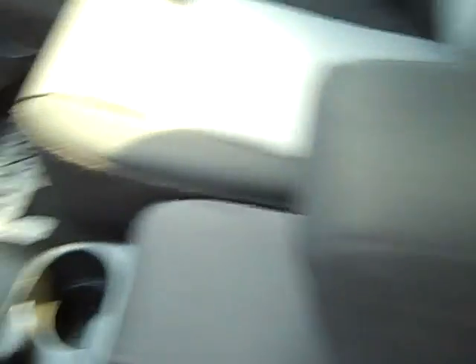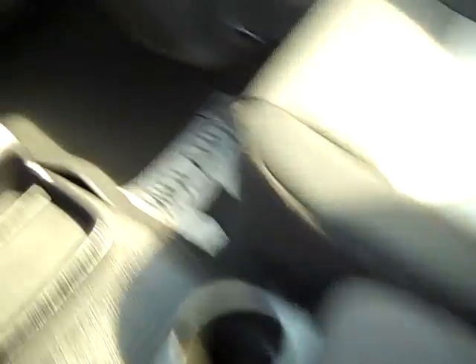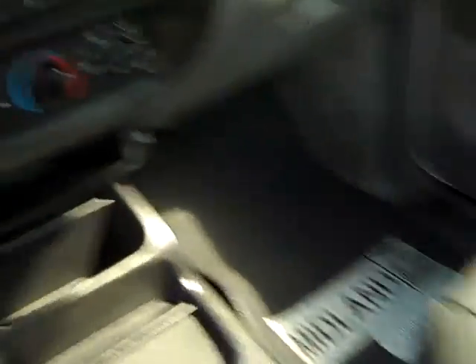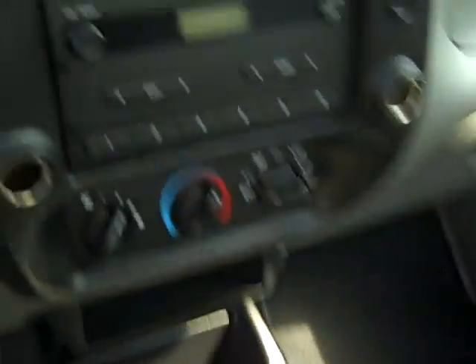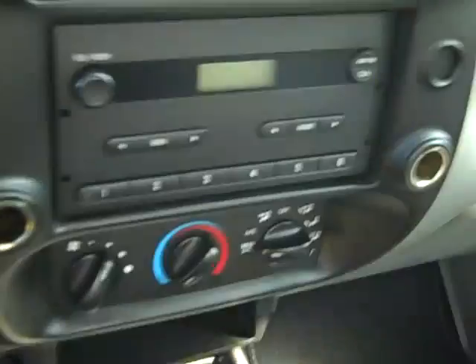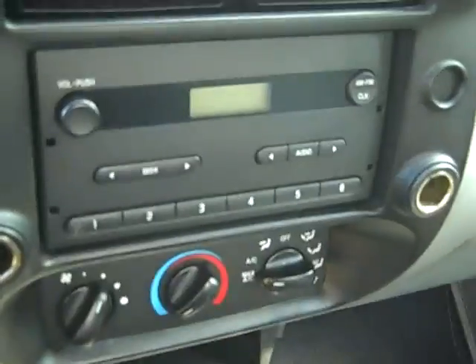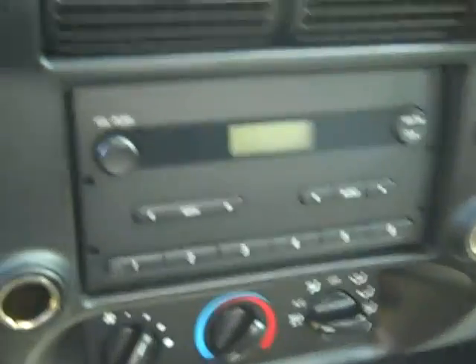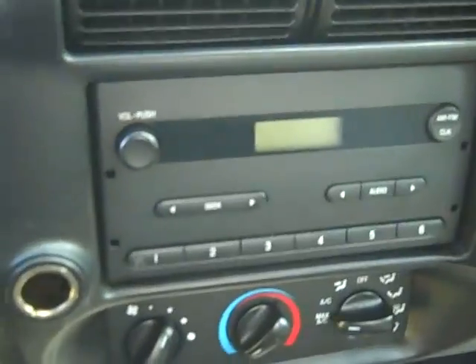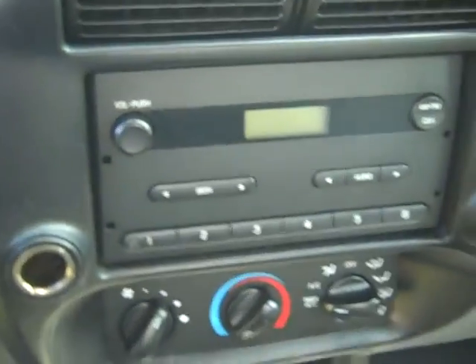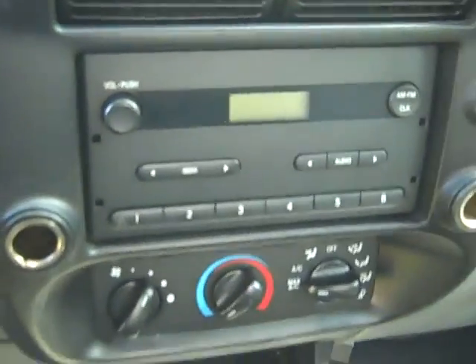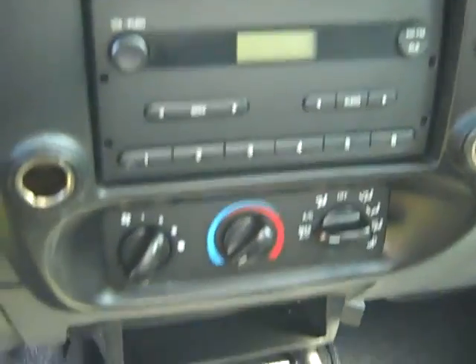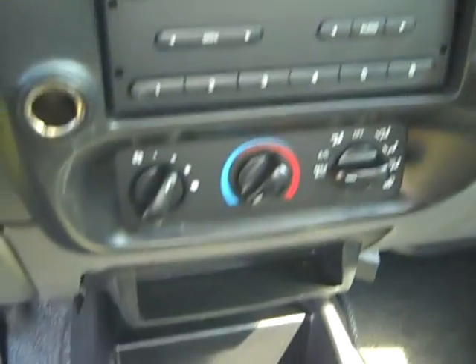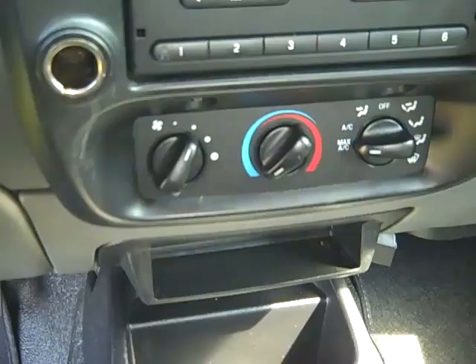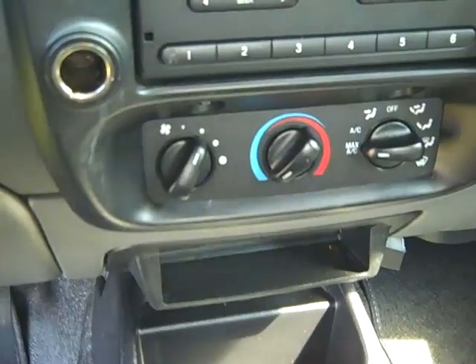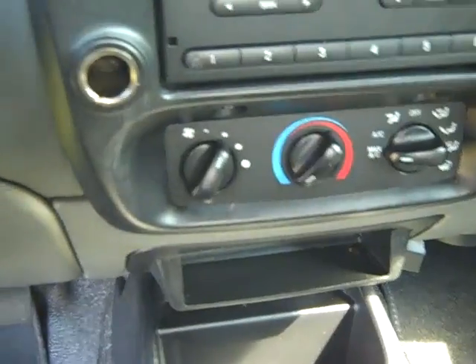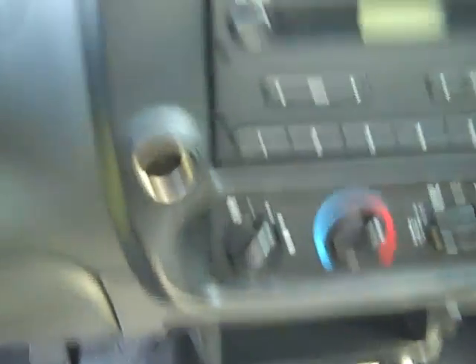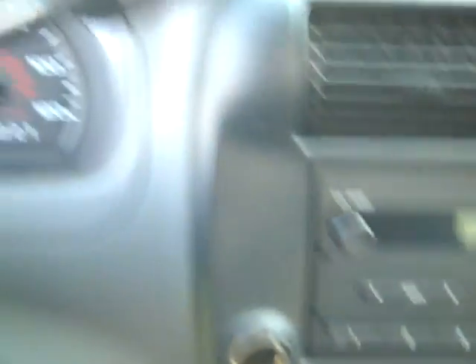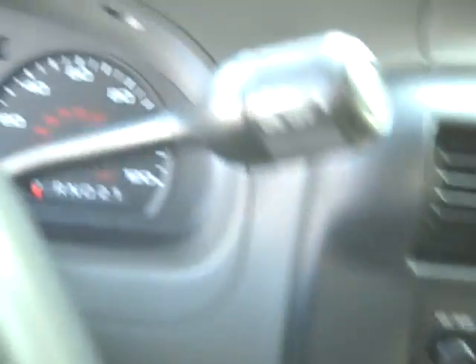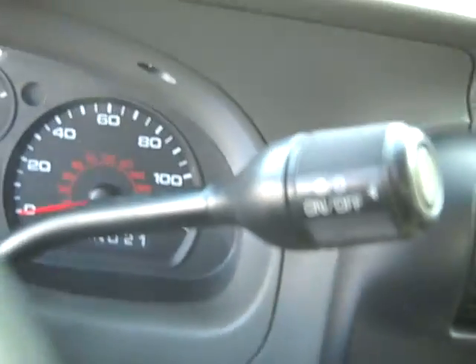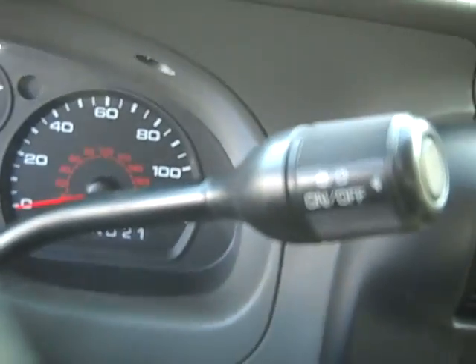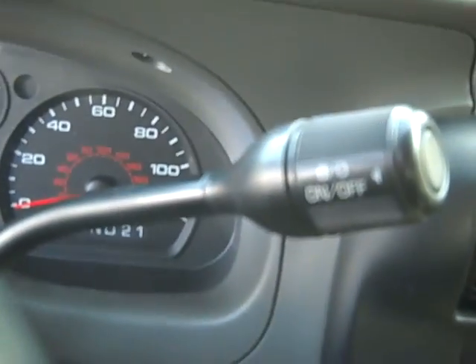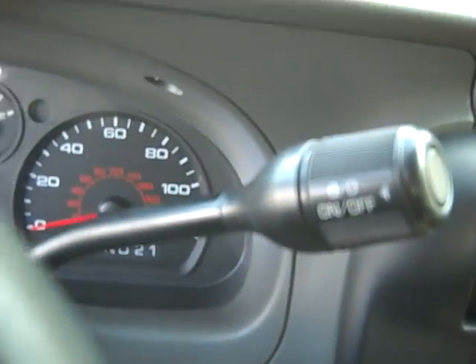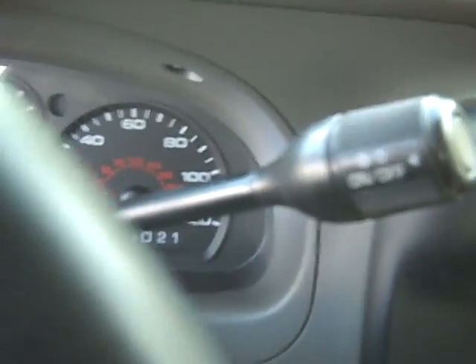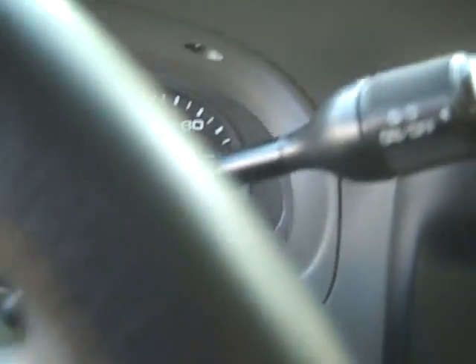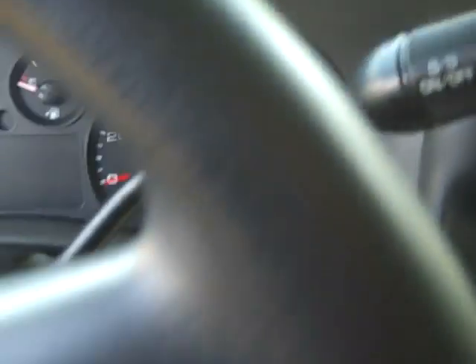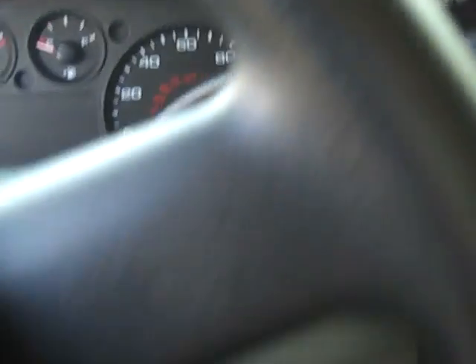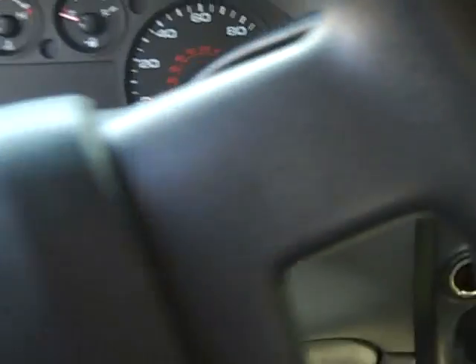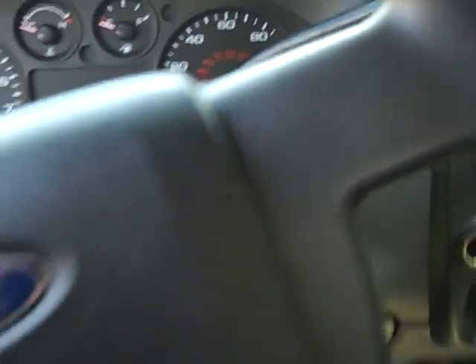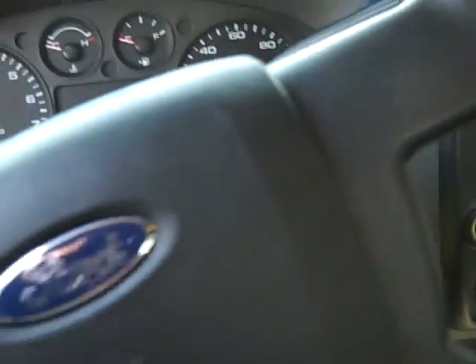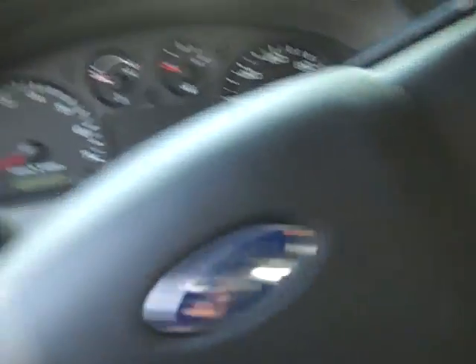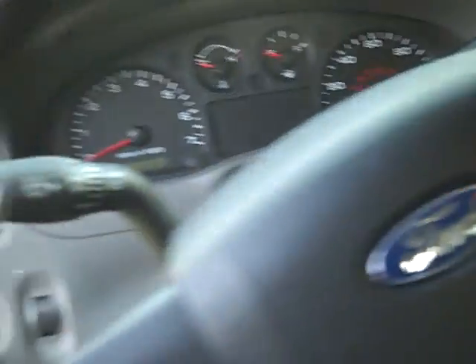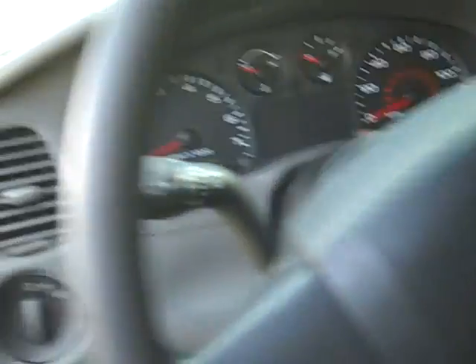It has an AM/FM radio, air conditioning, push-button overdrive, automatic transmission.